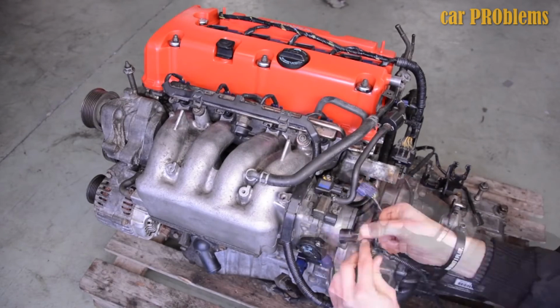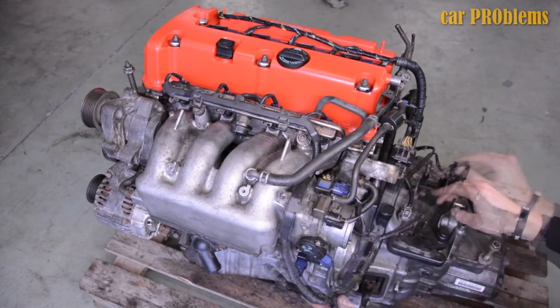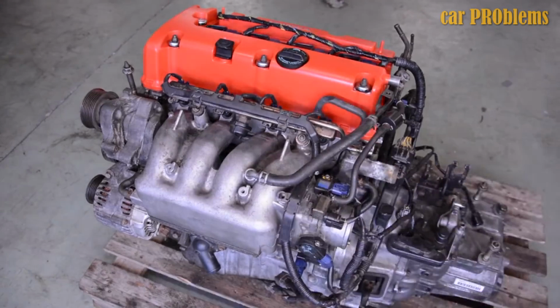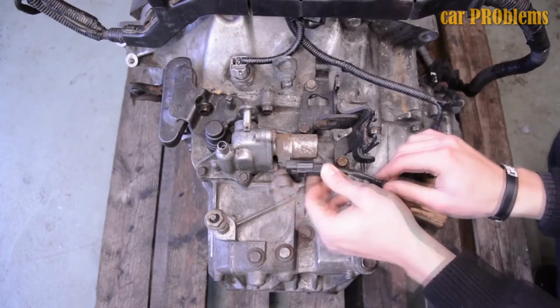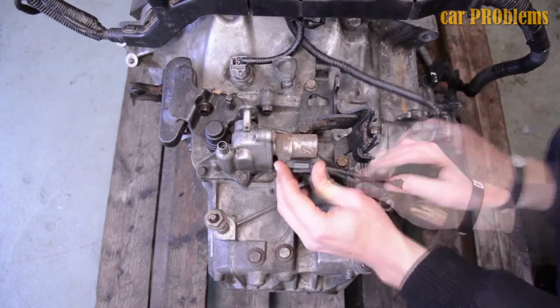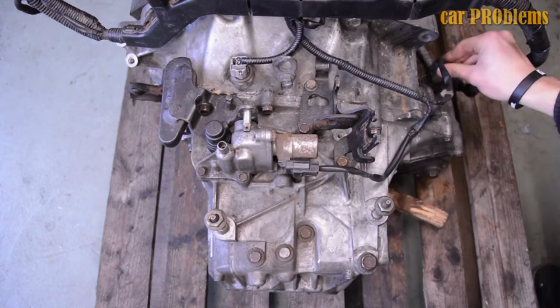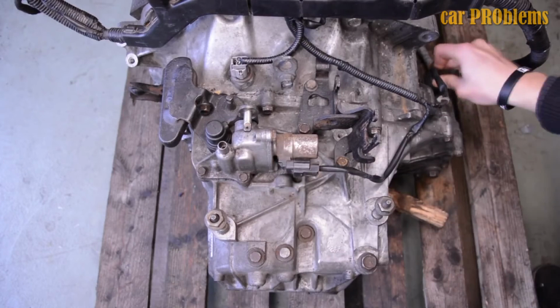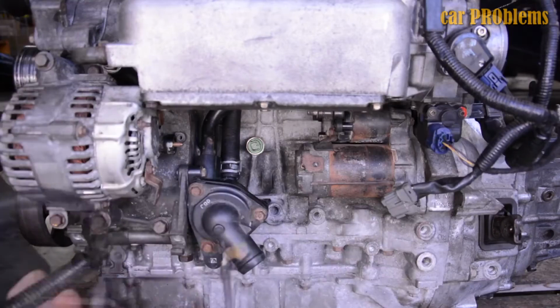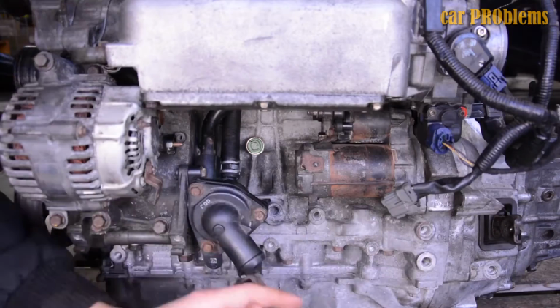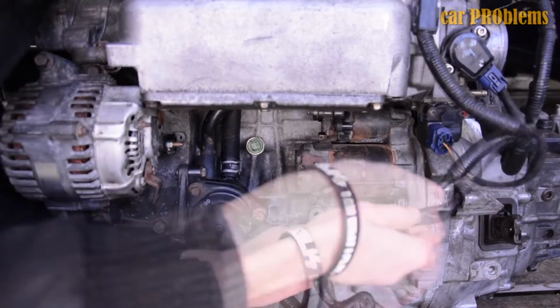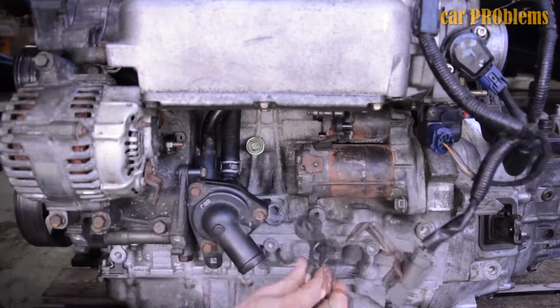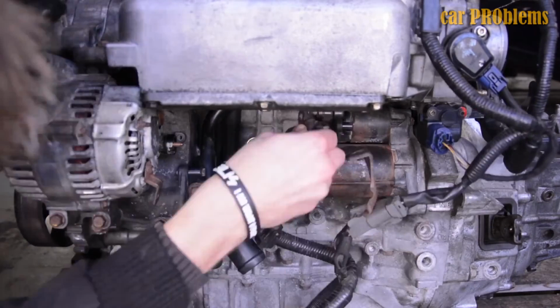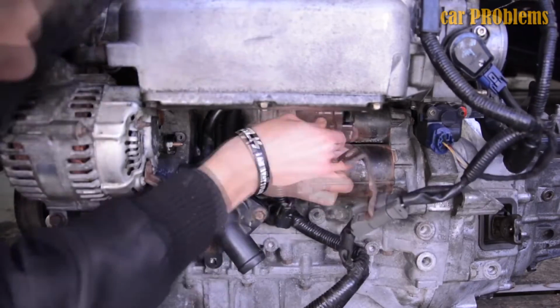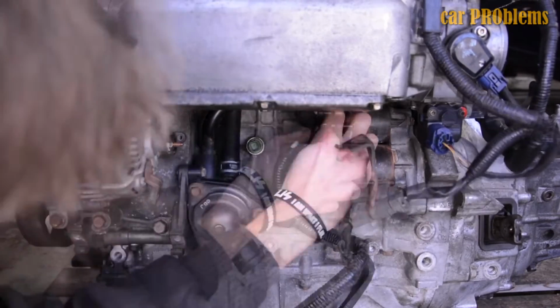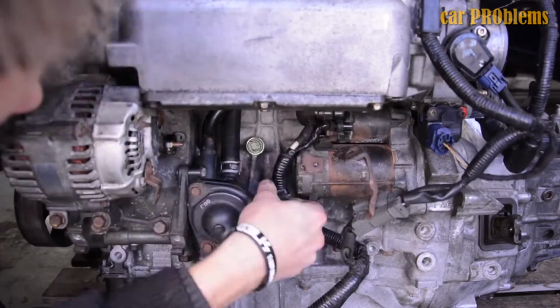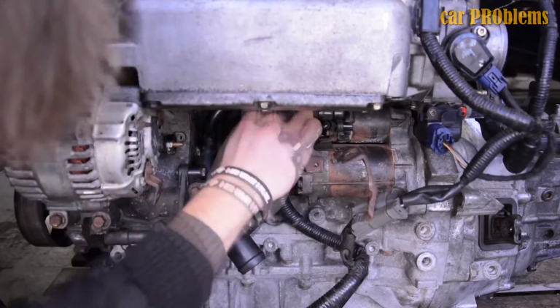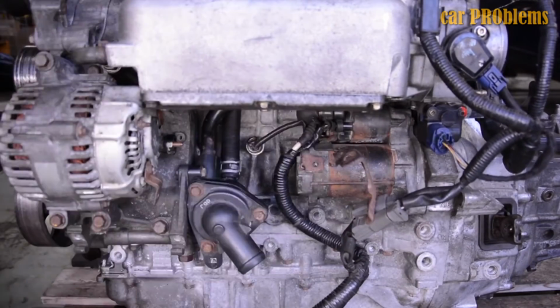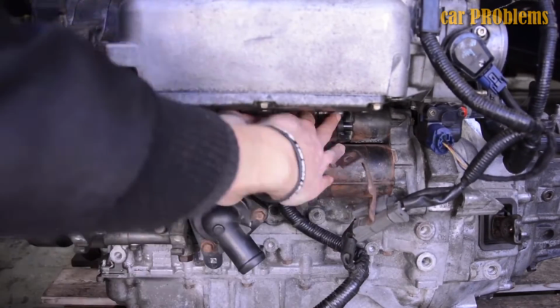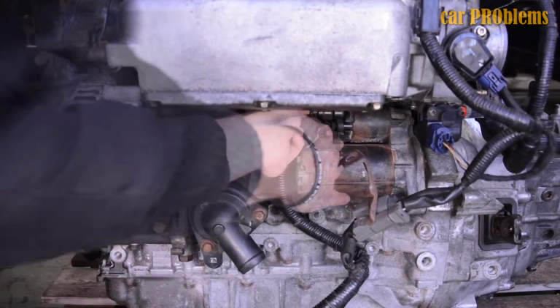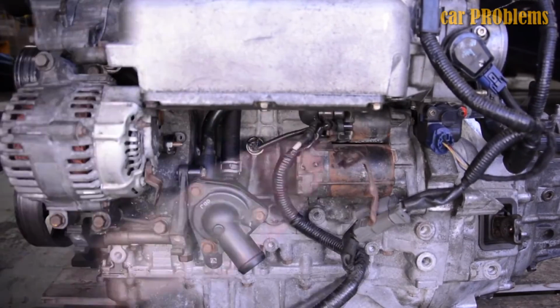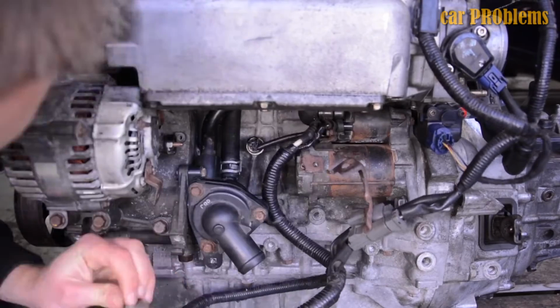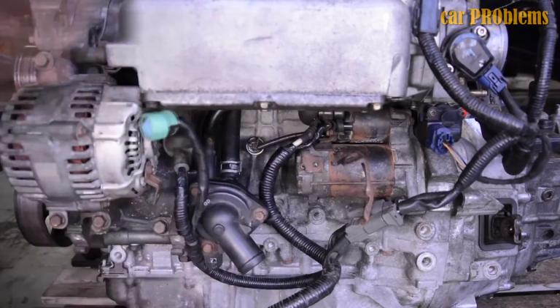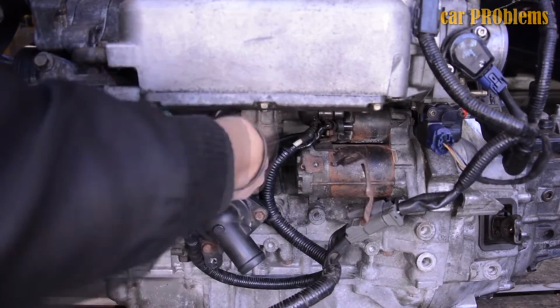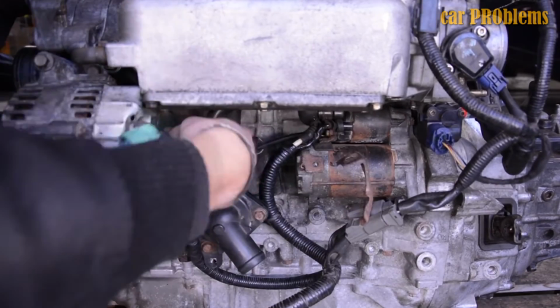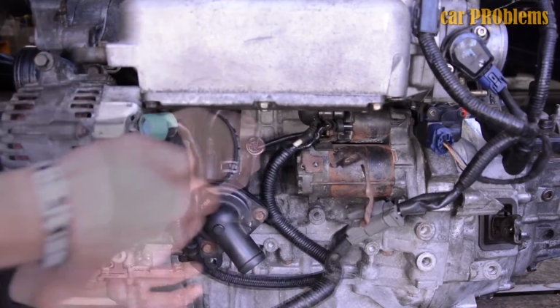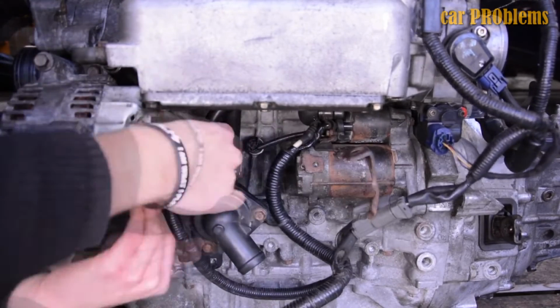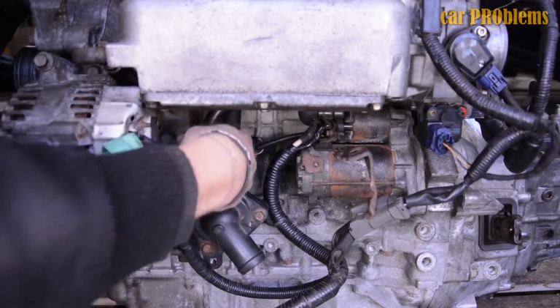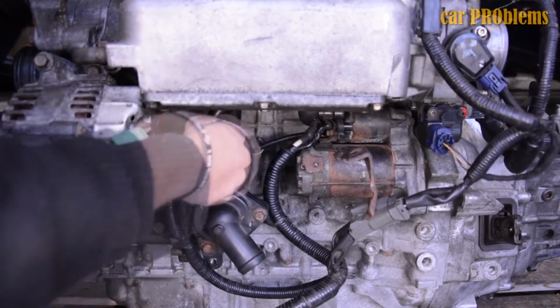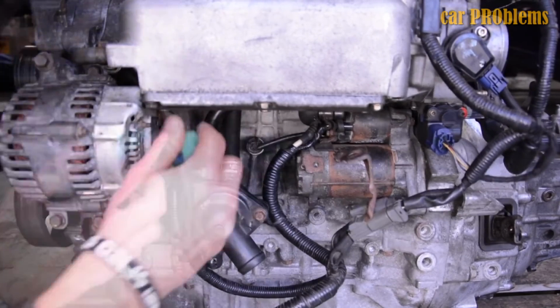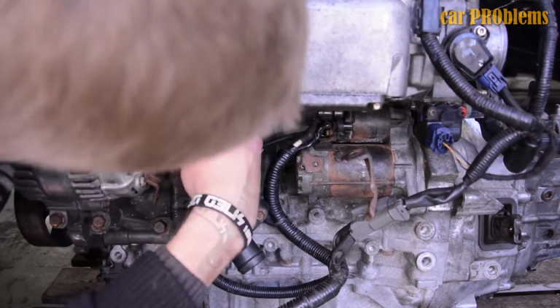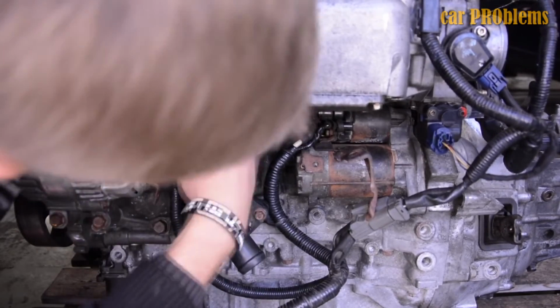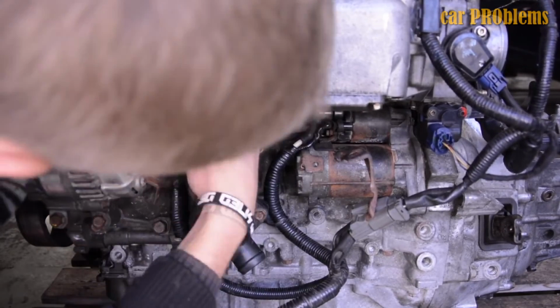K20A engines were produced in a wide range of variations and were quite distinctive. These engines were swapped out for R20 in 2007. K20C is the only version still produced today.